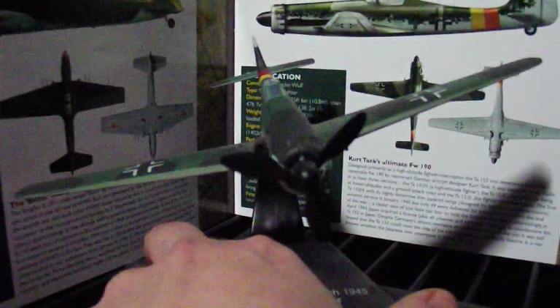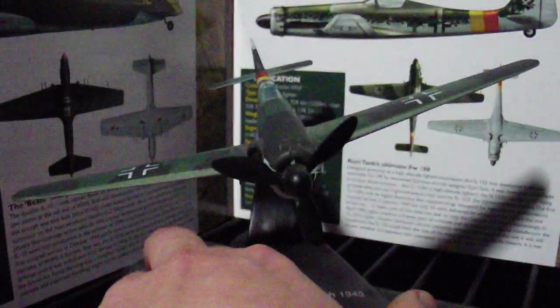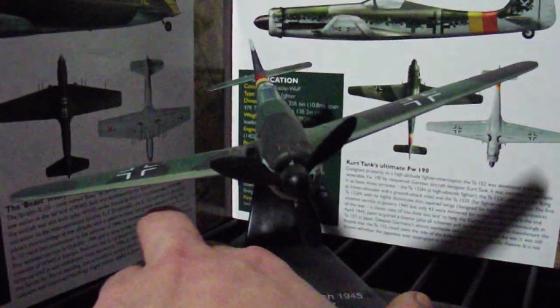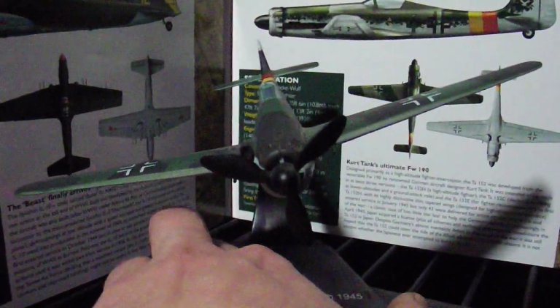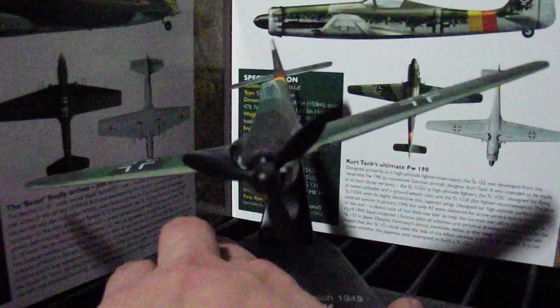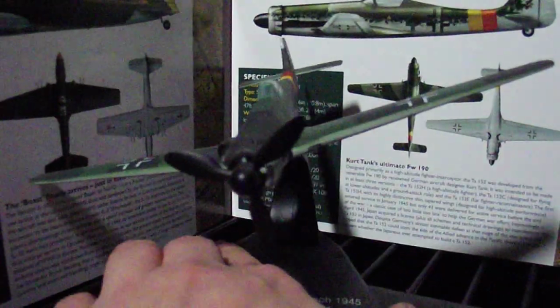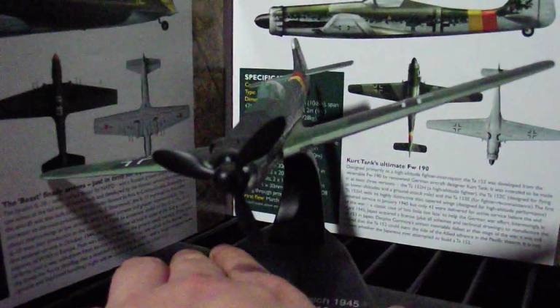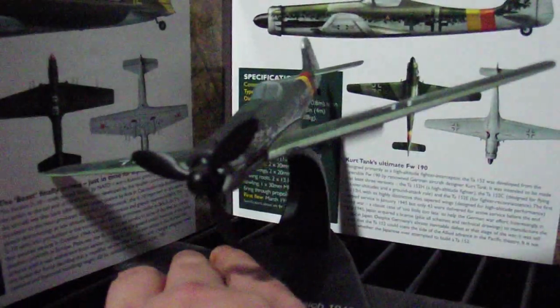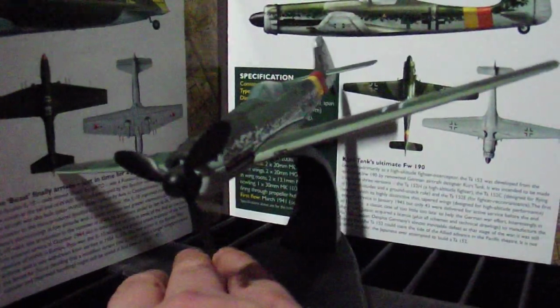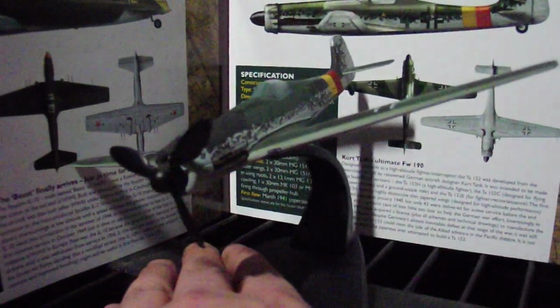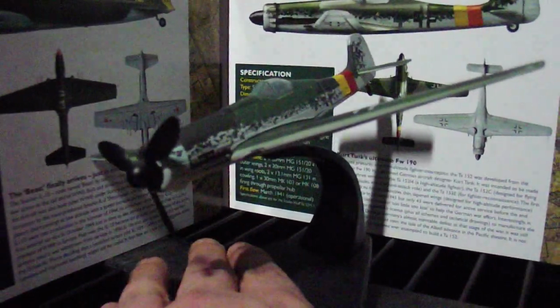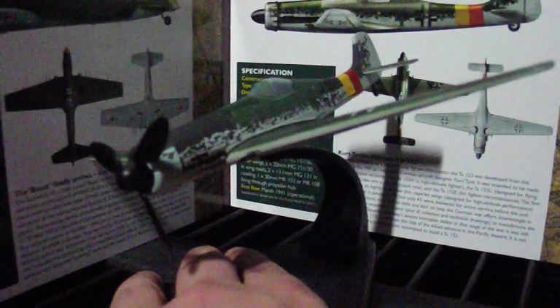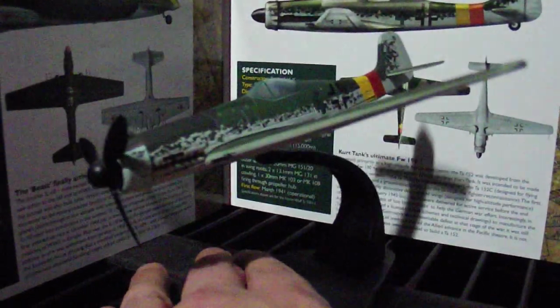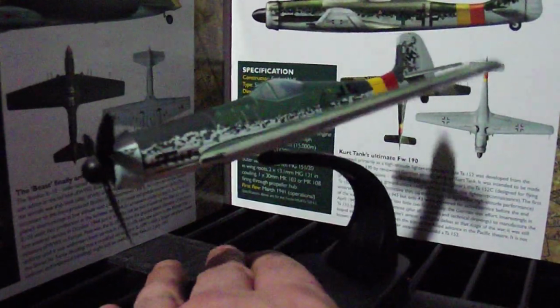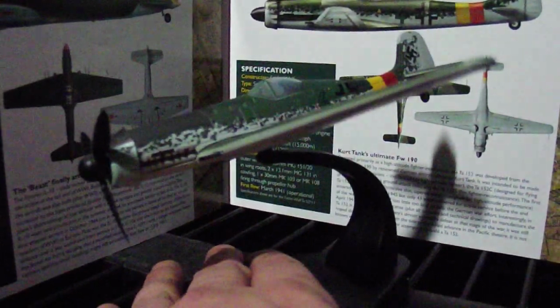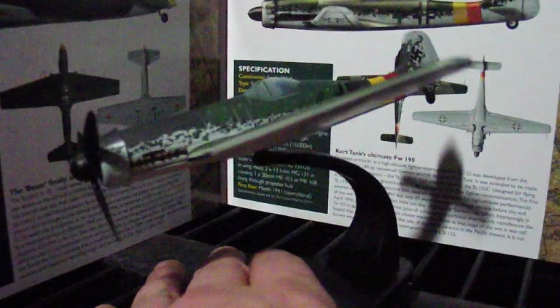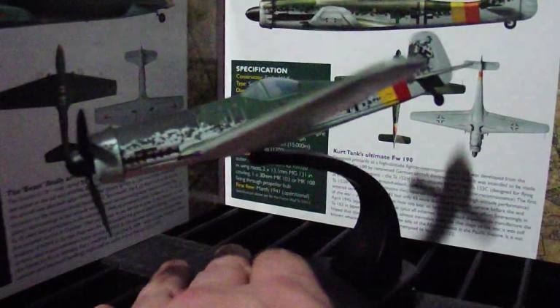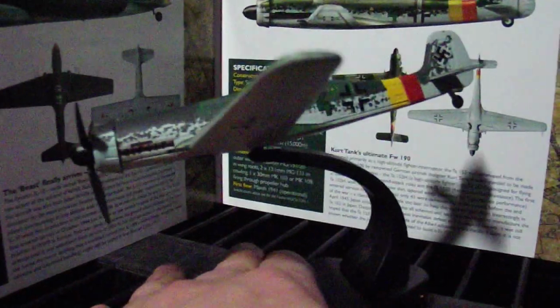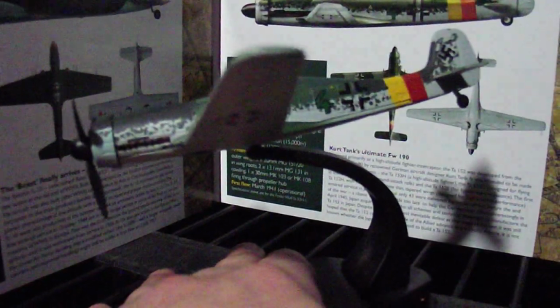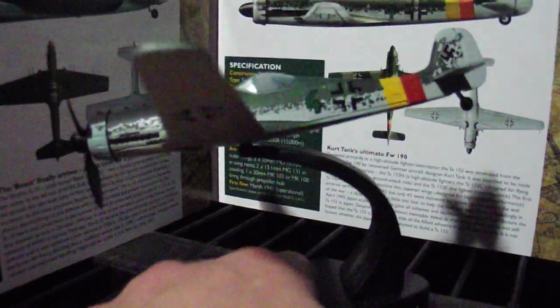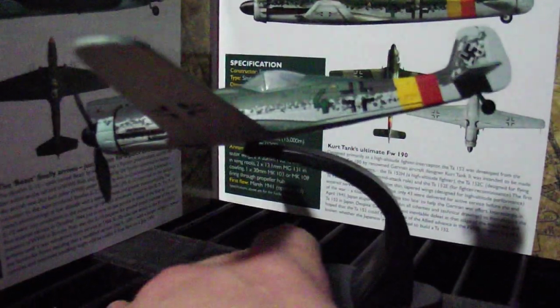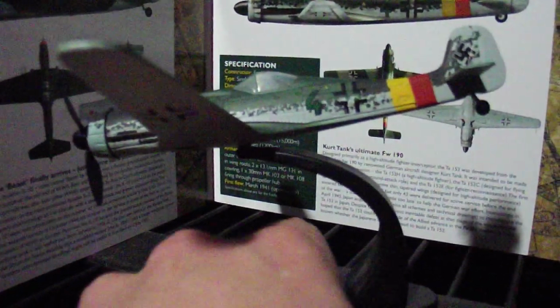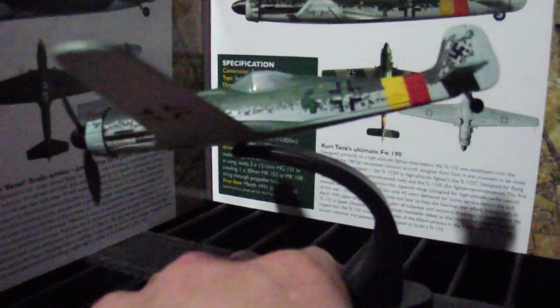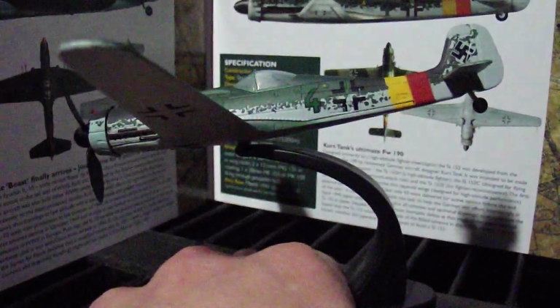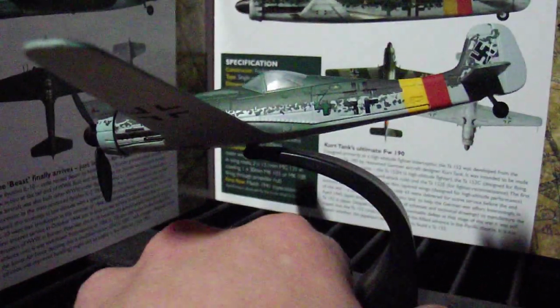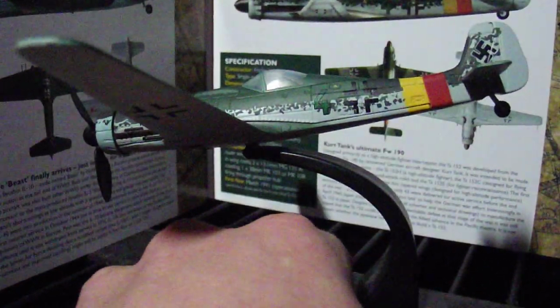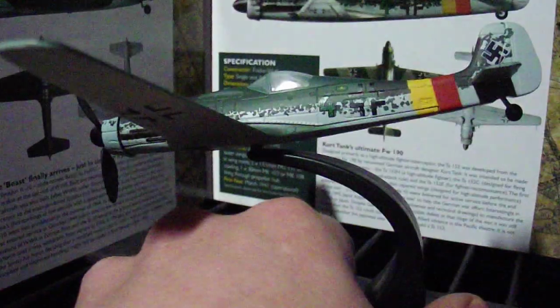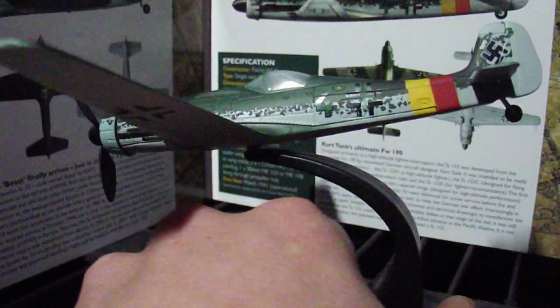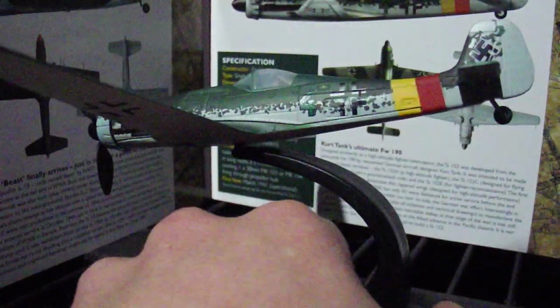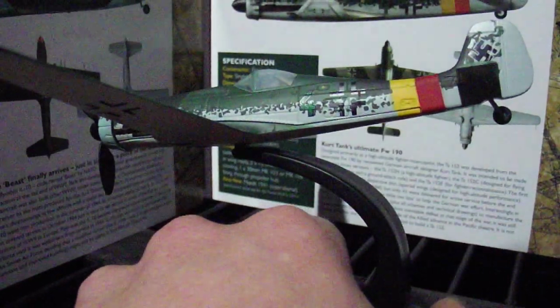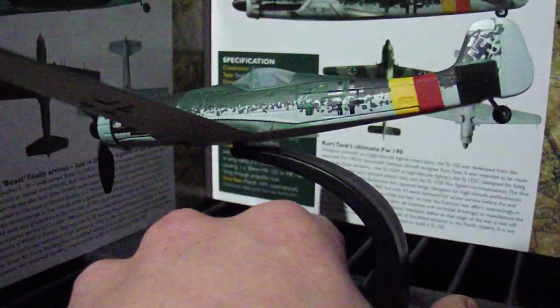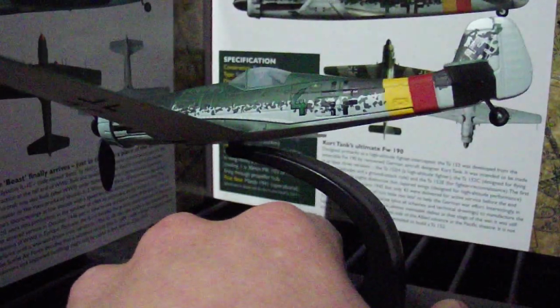The proportion and detail of these Atlas Edition models is absolutely brilliant. Anyone who collects planes or has an interest in this kind of model for whatever reason, I really suggest you have a look at trying to buy these. I think they're much better than Corgi Aviation models.